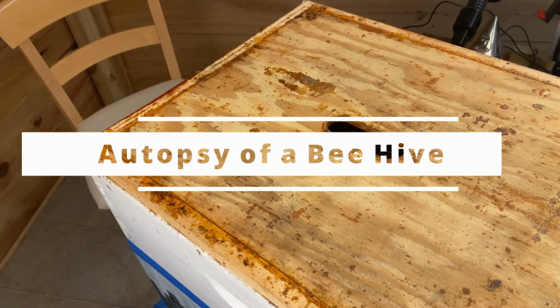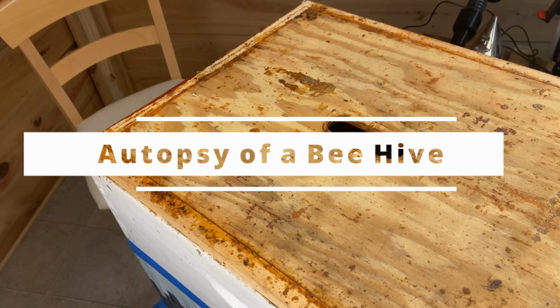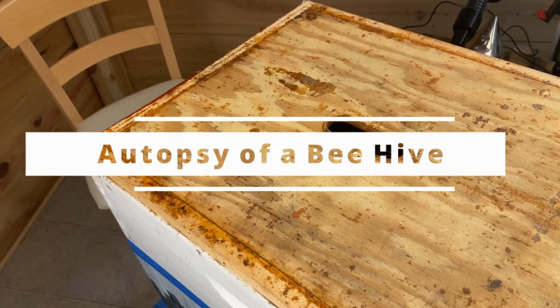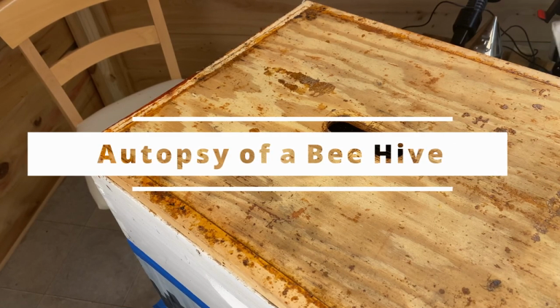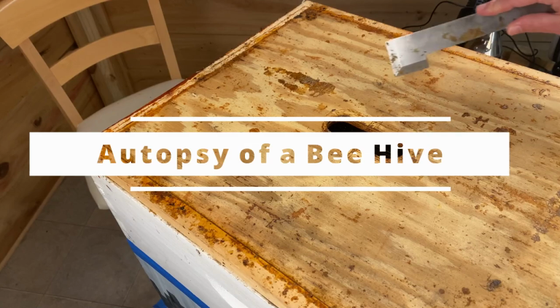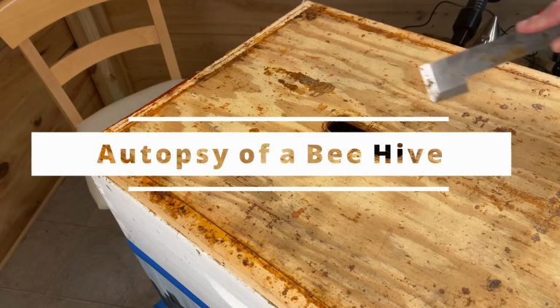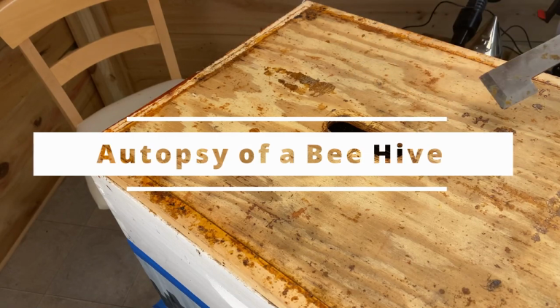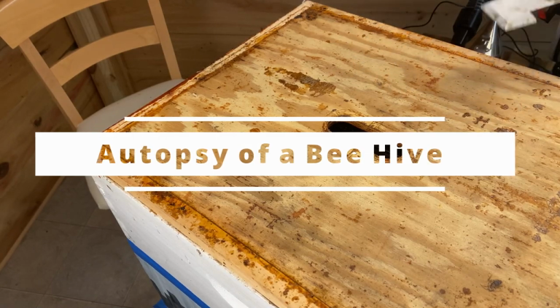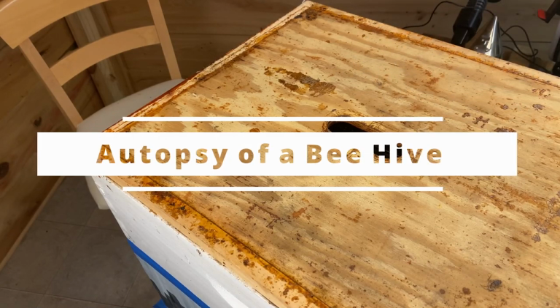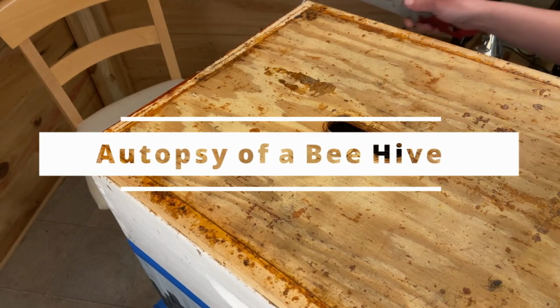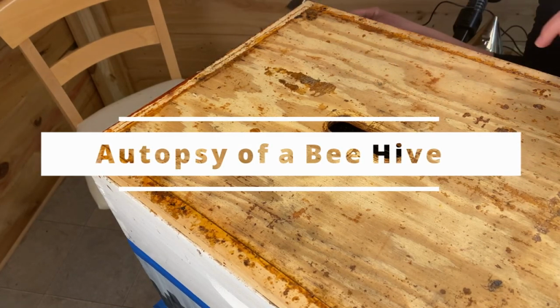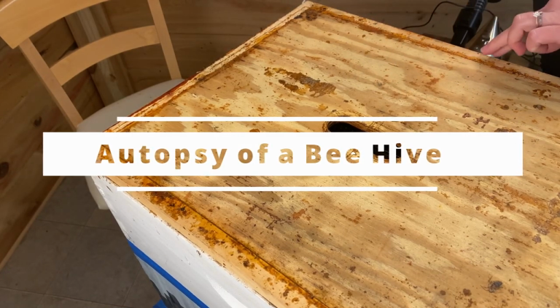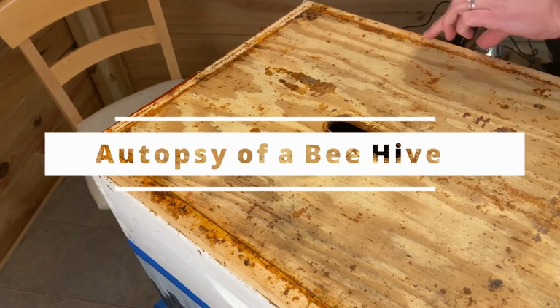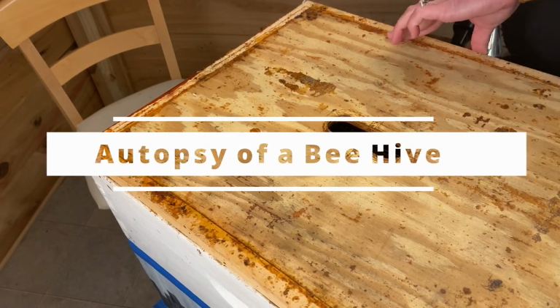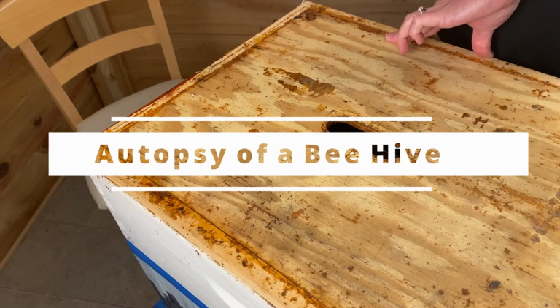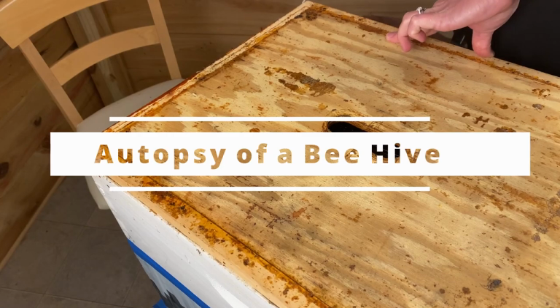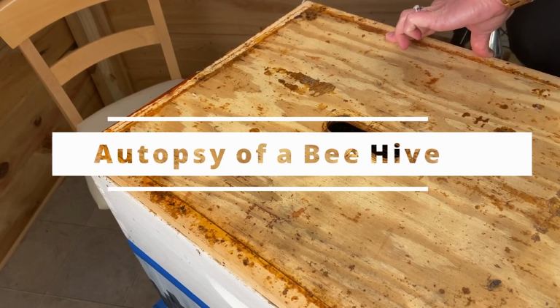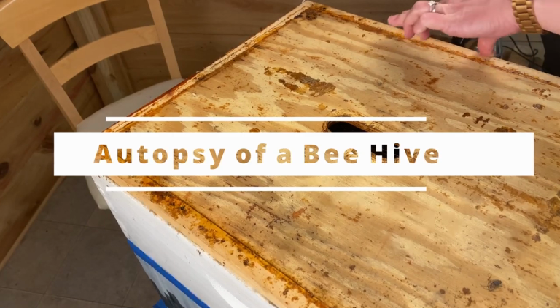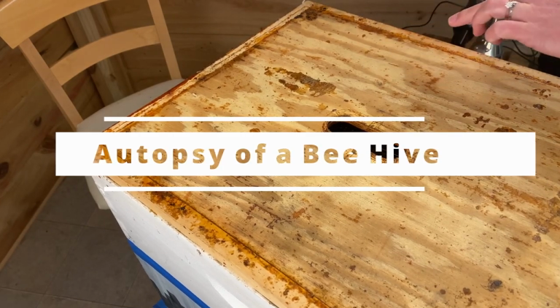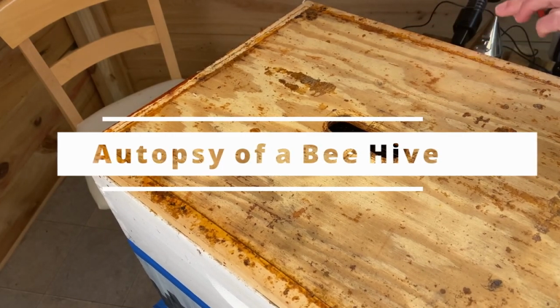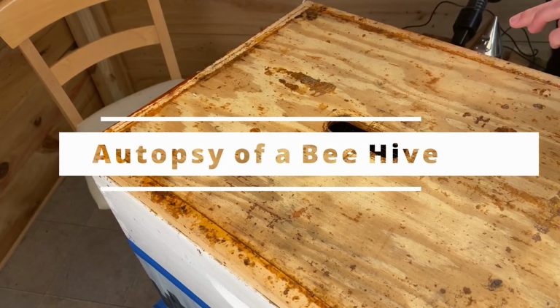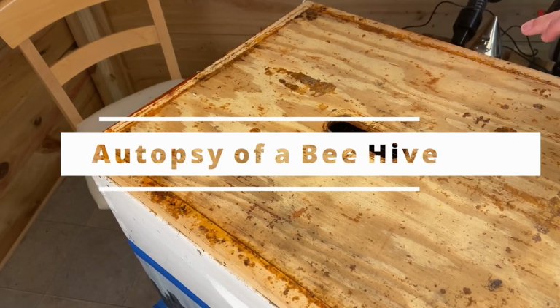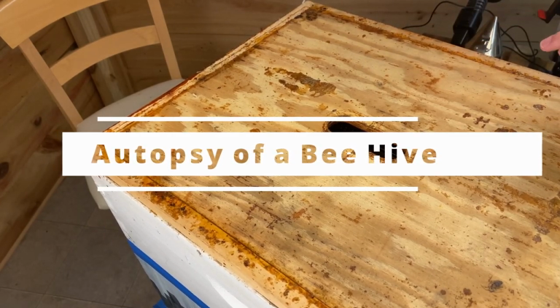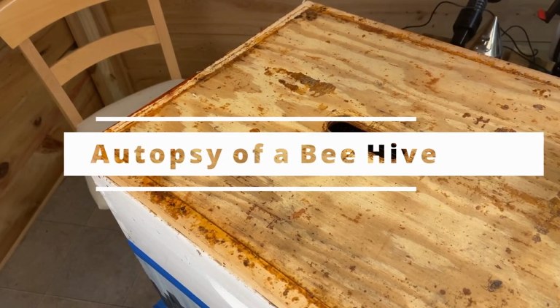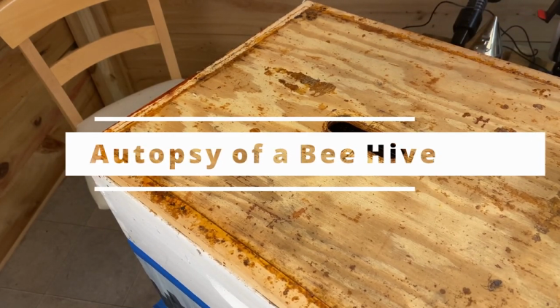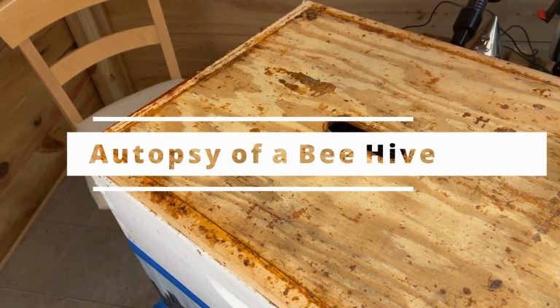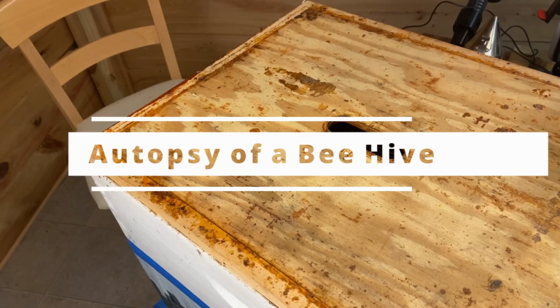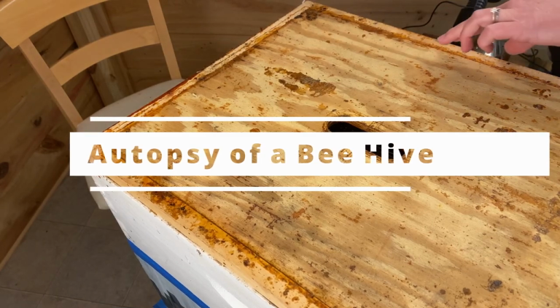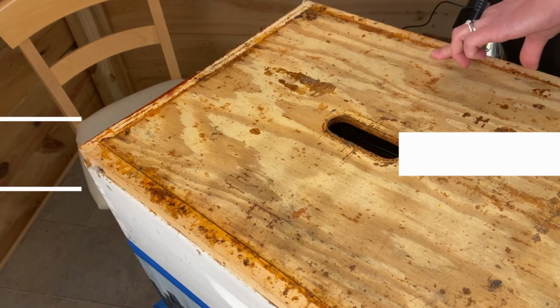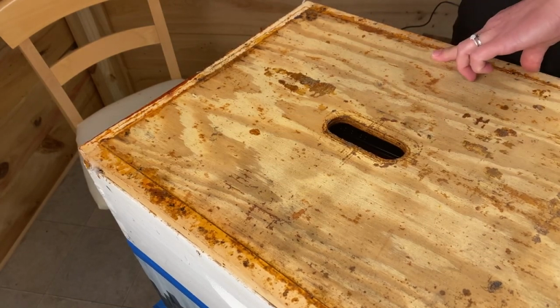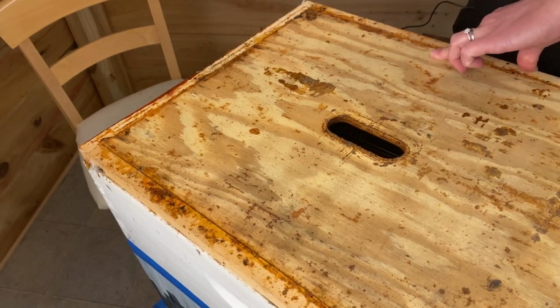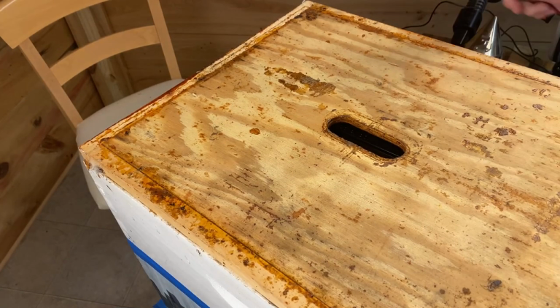This is our white hive. During our winter checks we found that this hive had died. We left it outside in the freezing temperatures and closed it off to prevent any robbing on warmer days. But today we're opening it back up to figure out what happened in the colony.